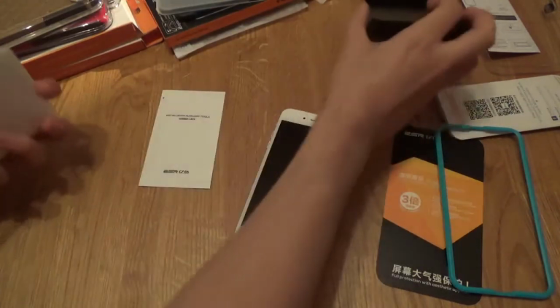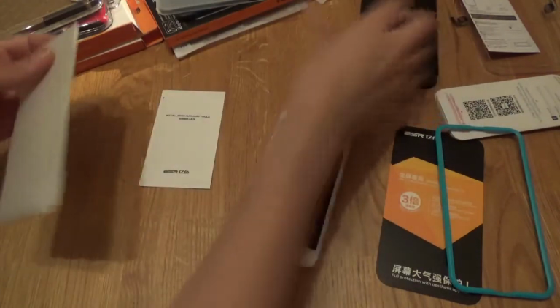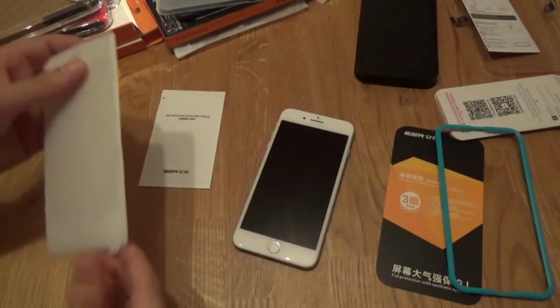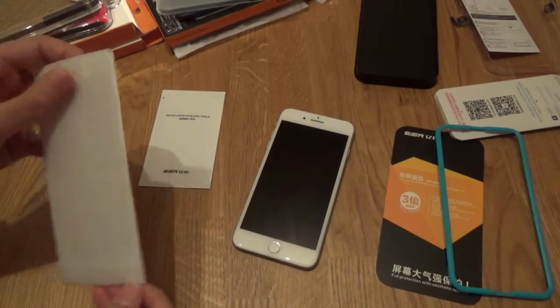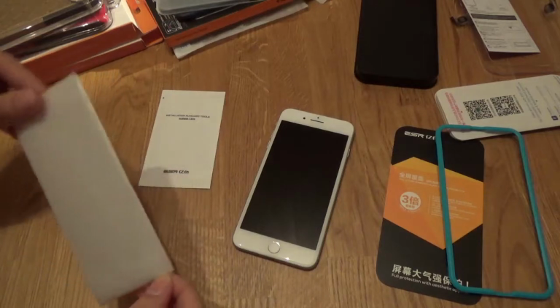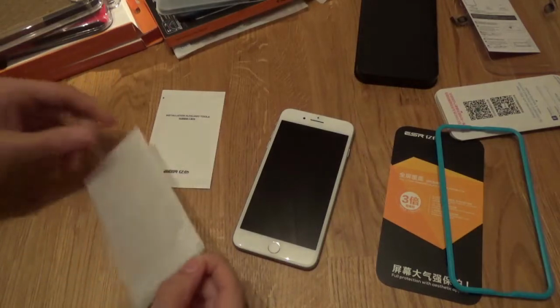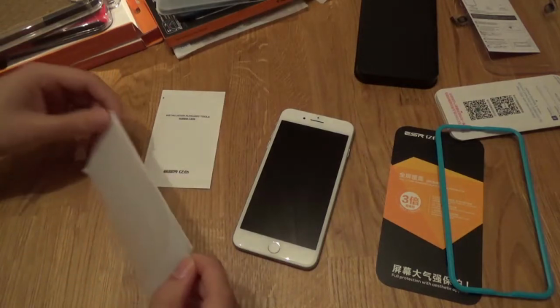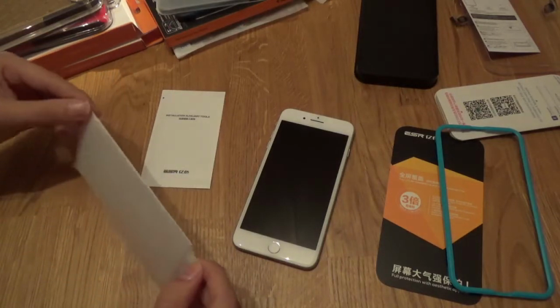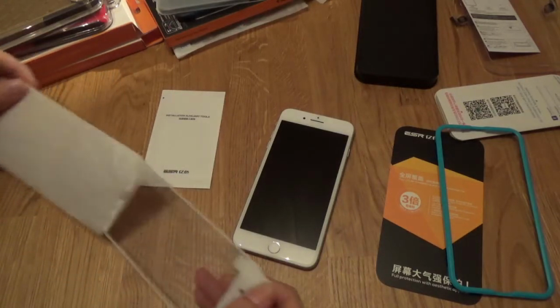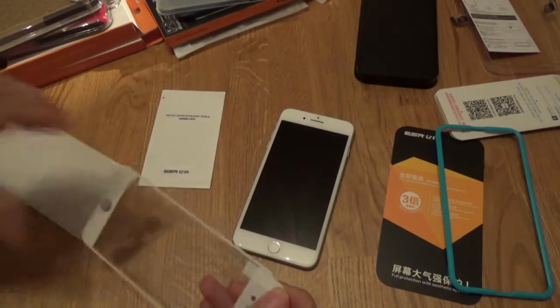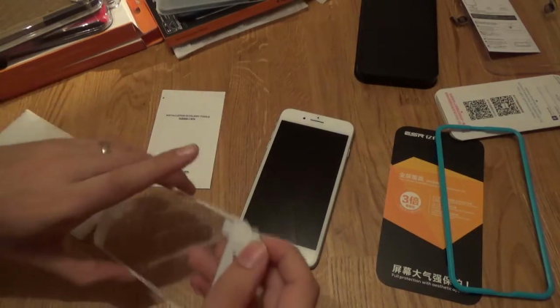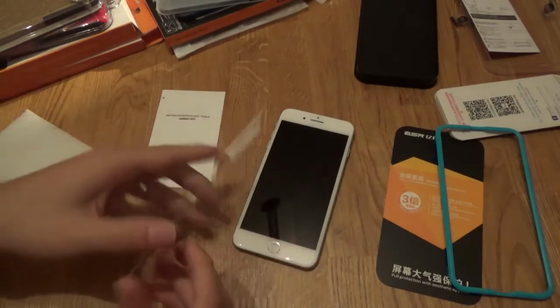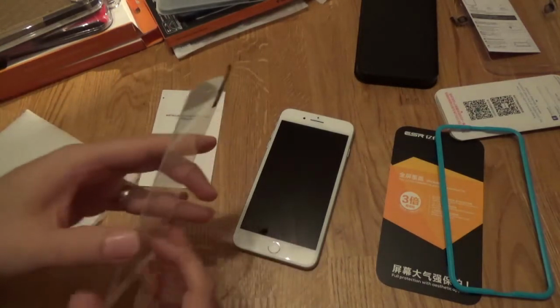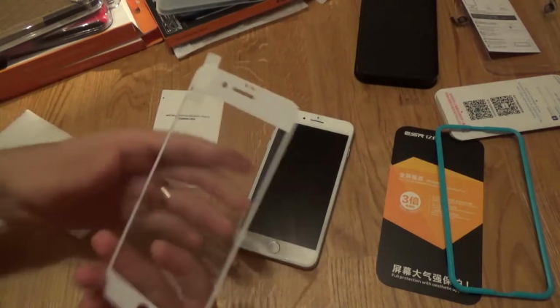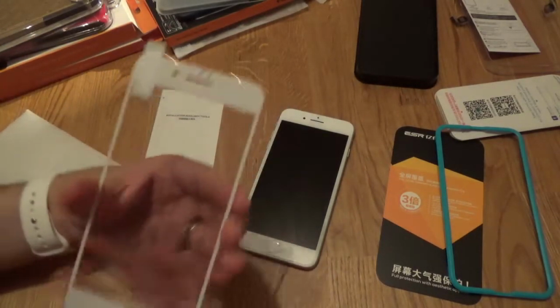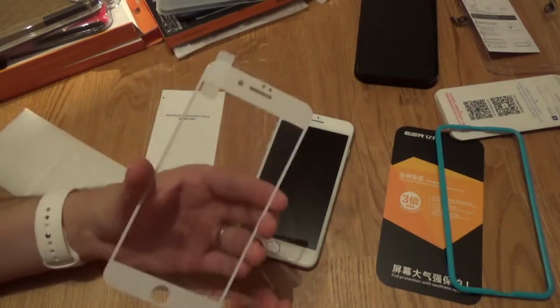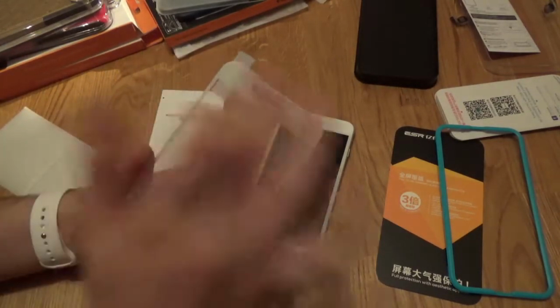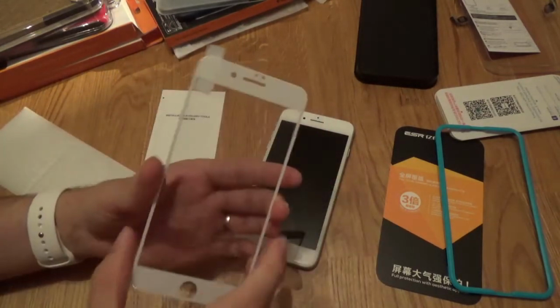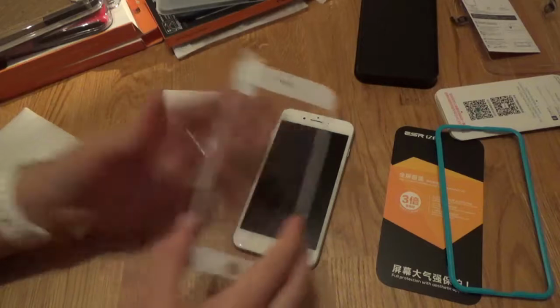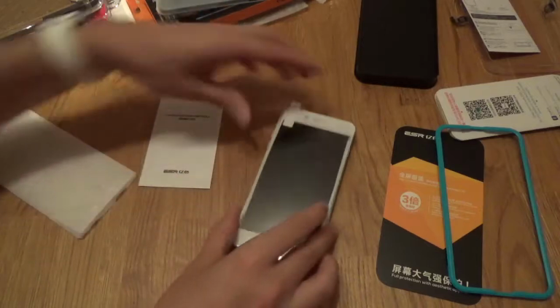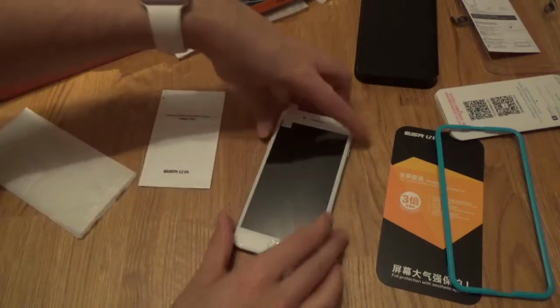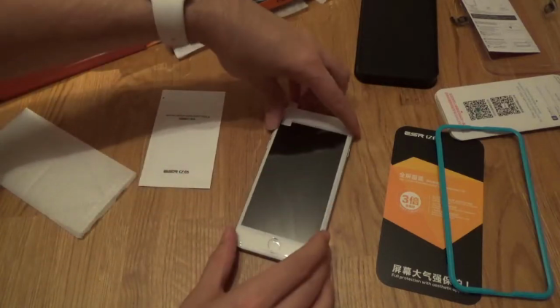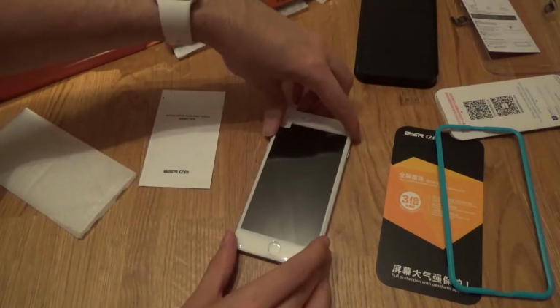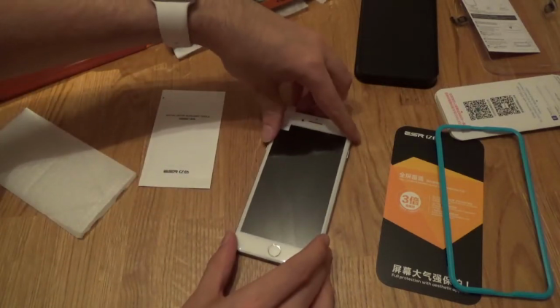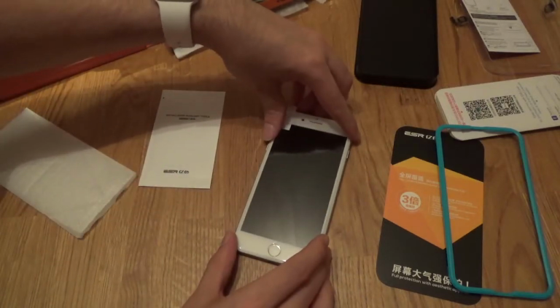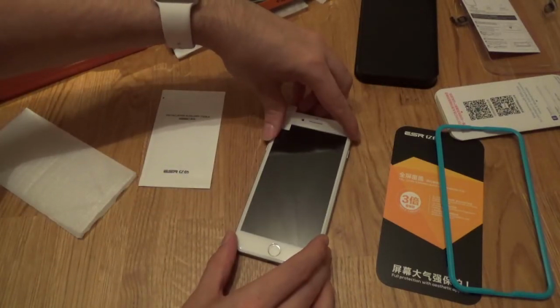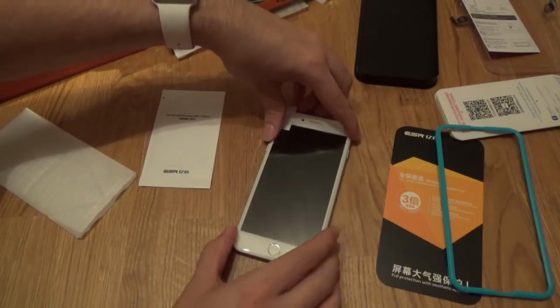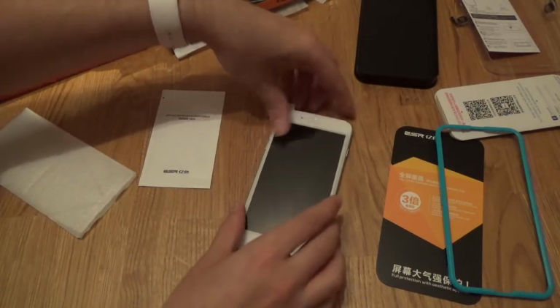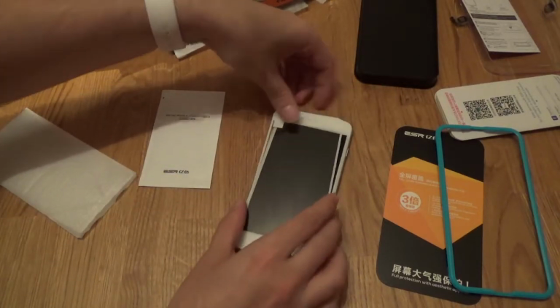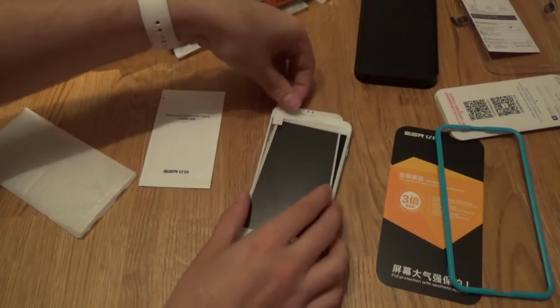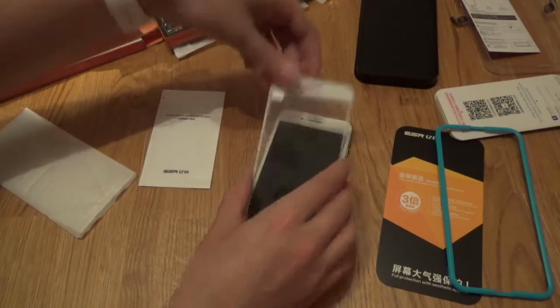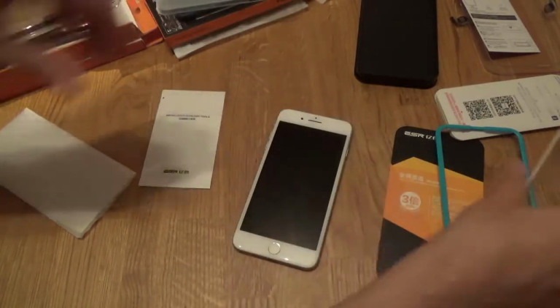This one is a full body tempered glass screen protector, so it's got the white around it, so it should fit literally on the face of the phone like that. And we'll see how it goes.